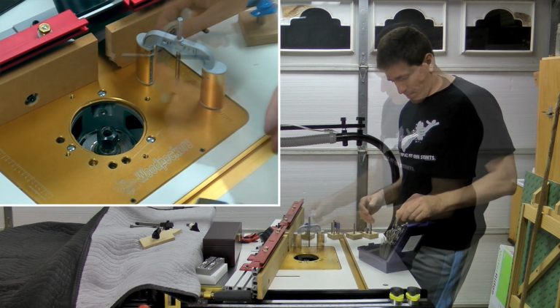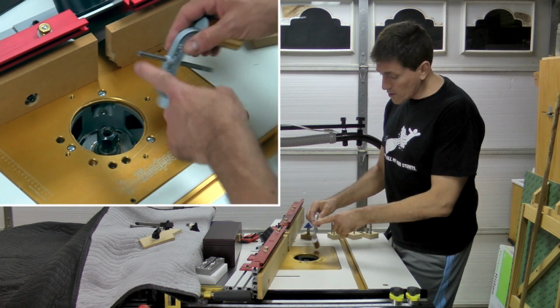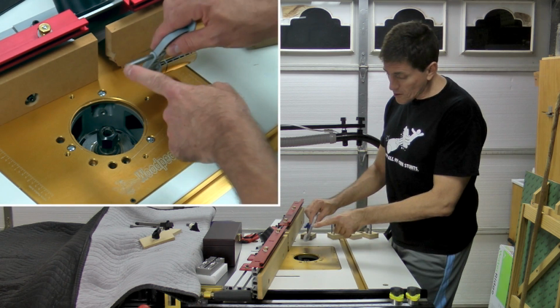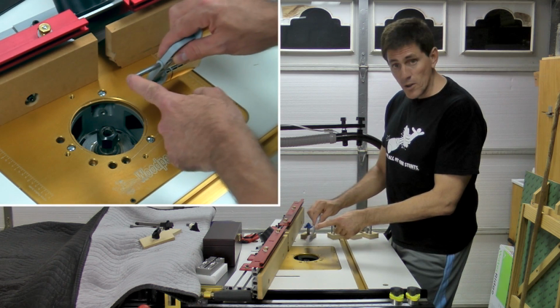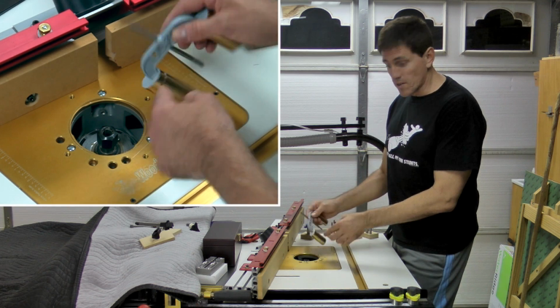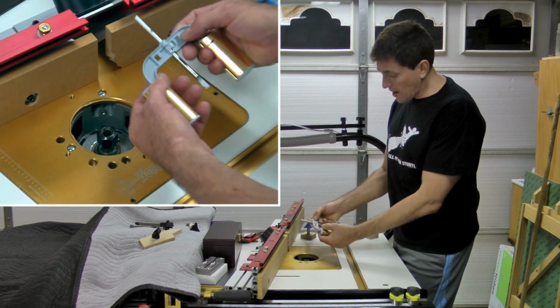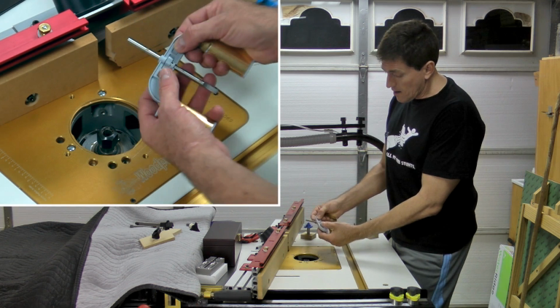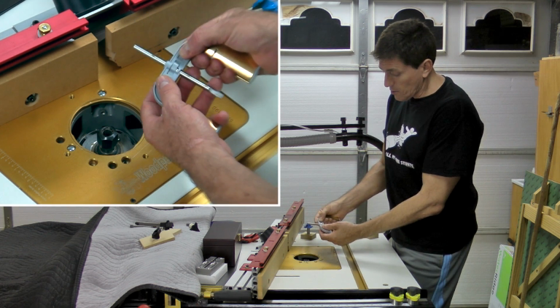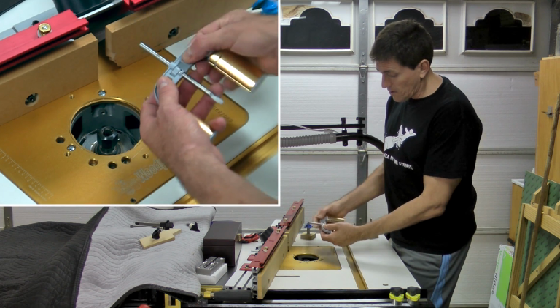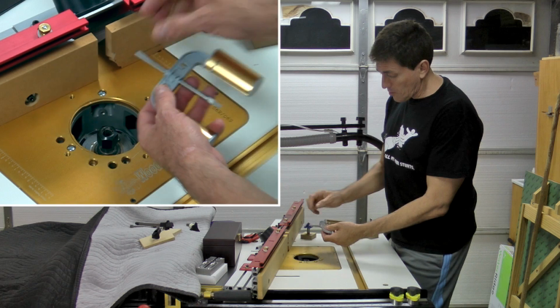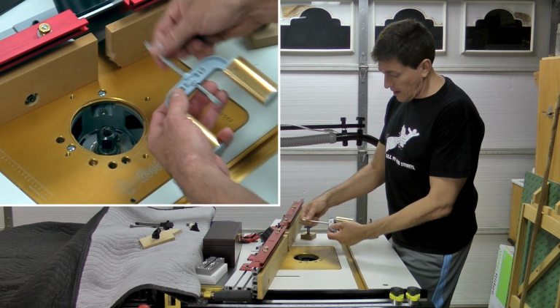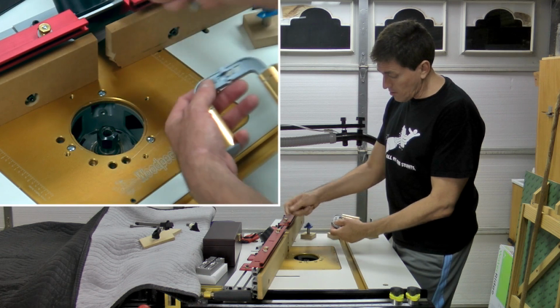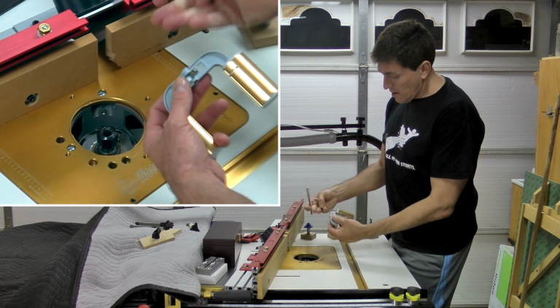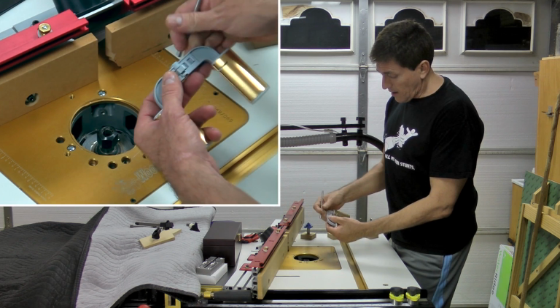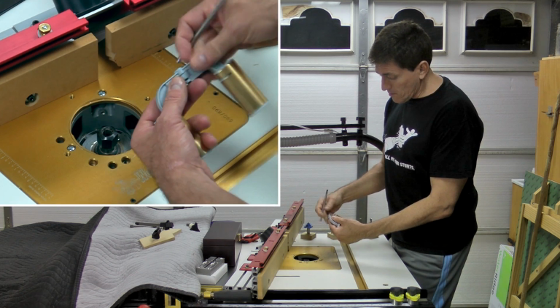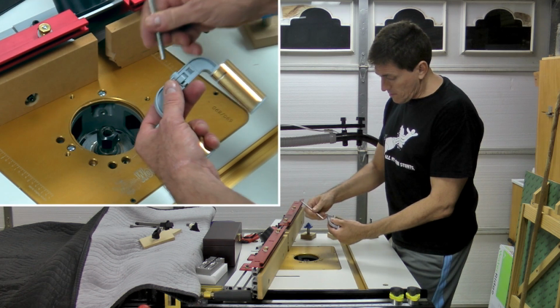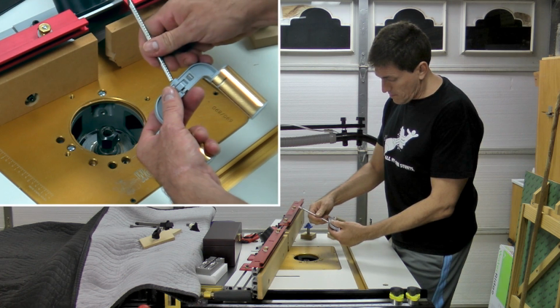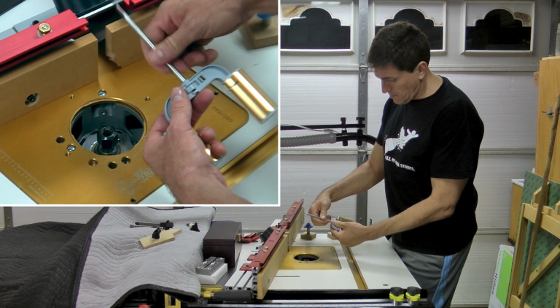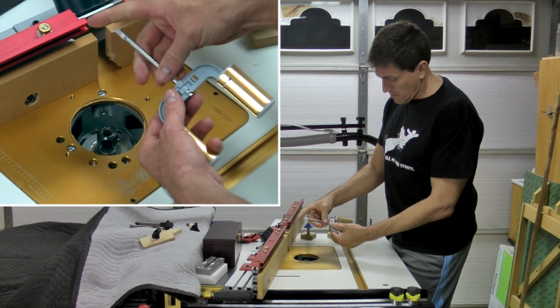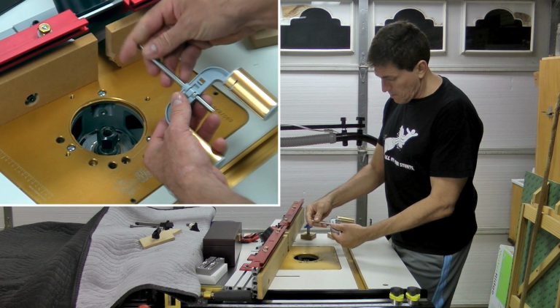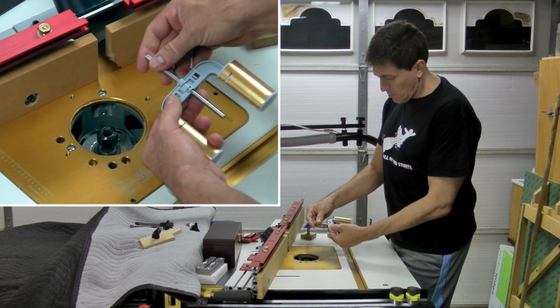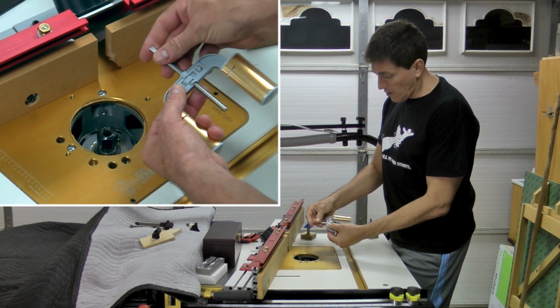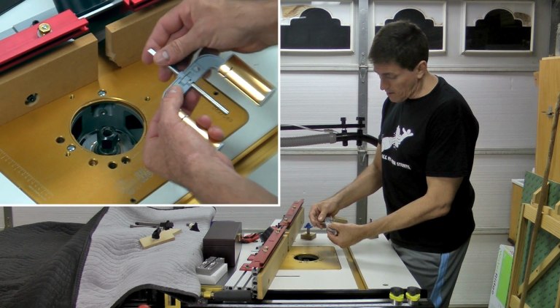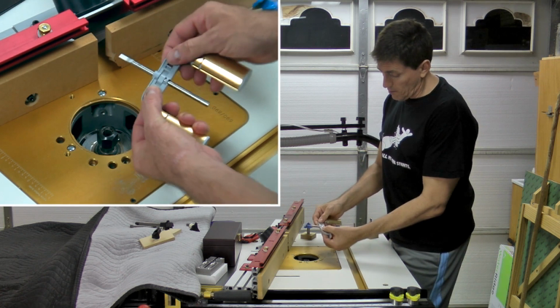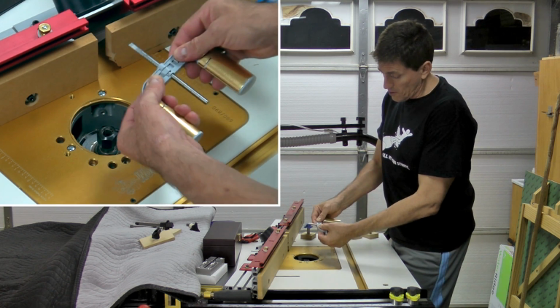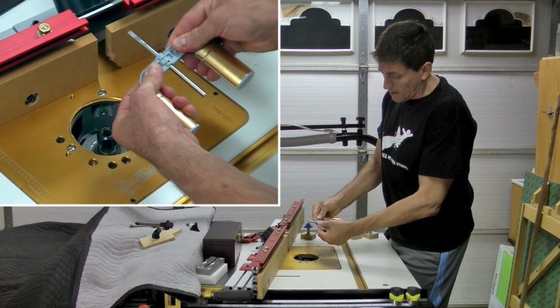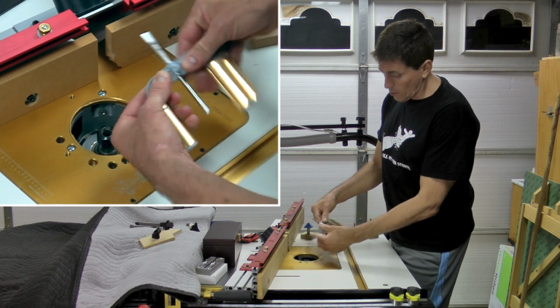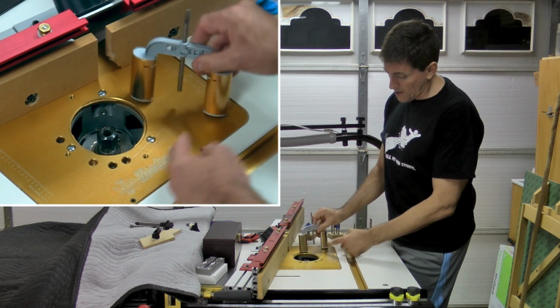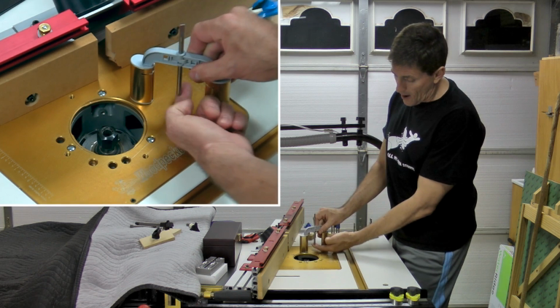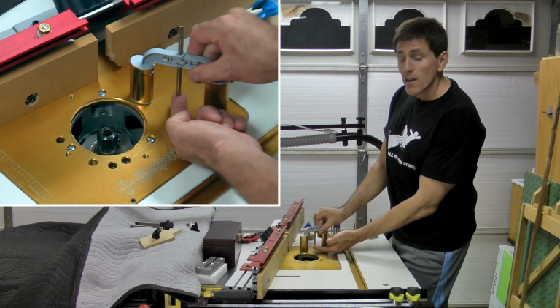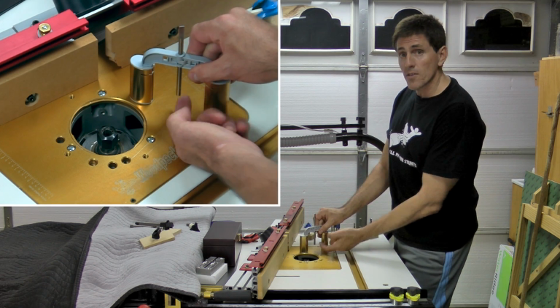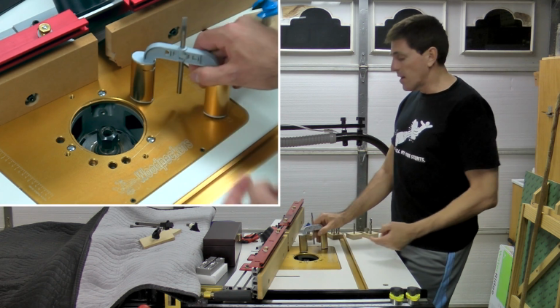If you want to switch this around to use the stubby end, just loosen this up so you can take it out, put it in the other way, and now you can lock it in with whatever setting you have to have the stubby end.